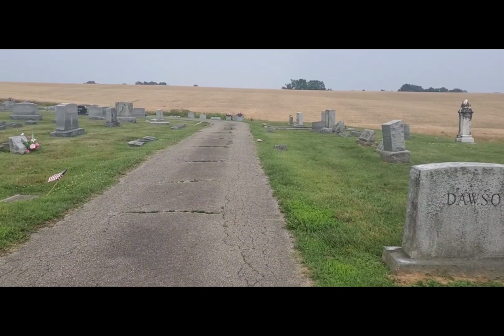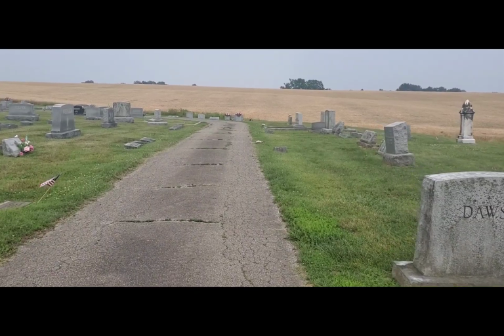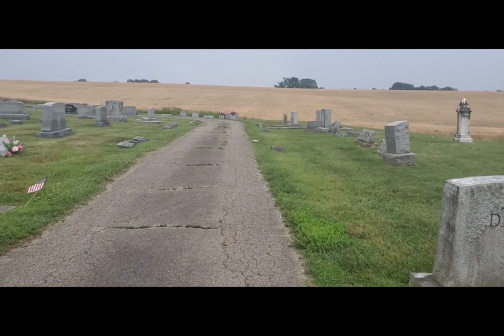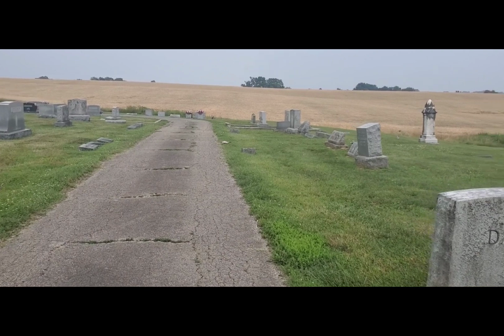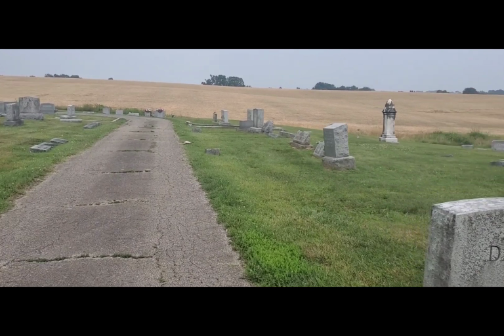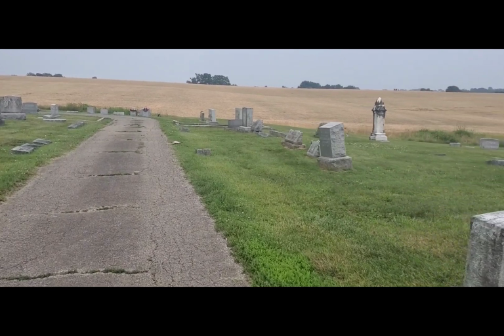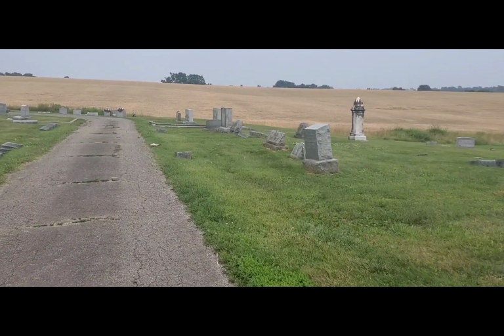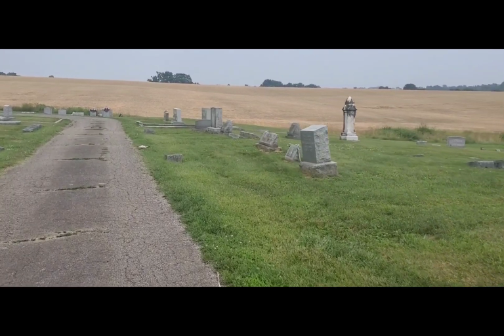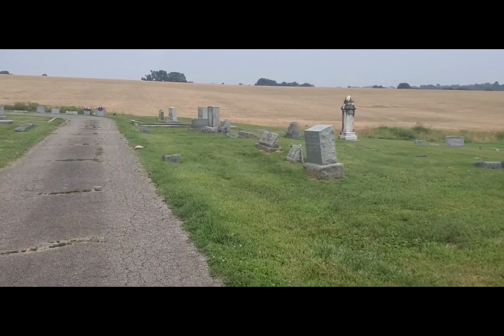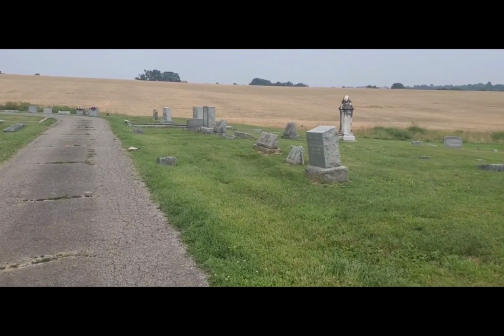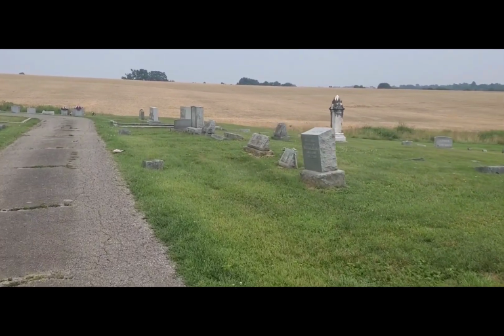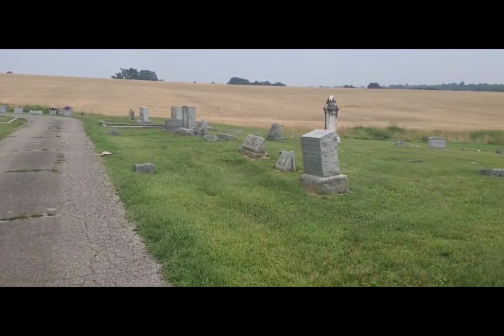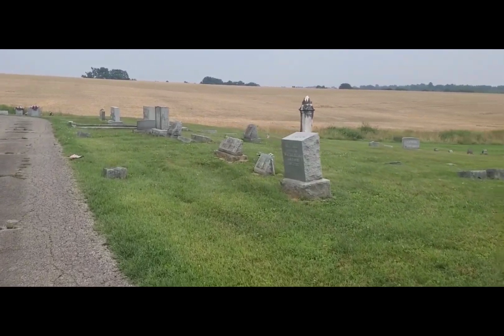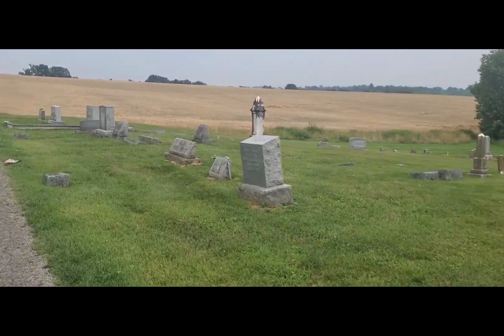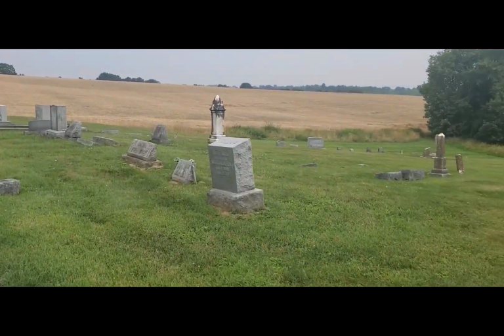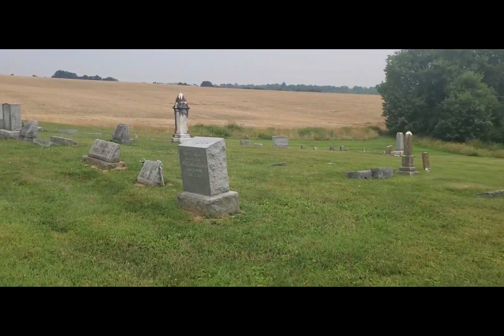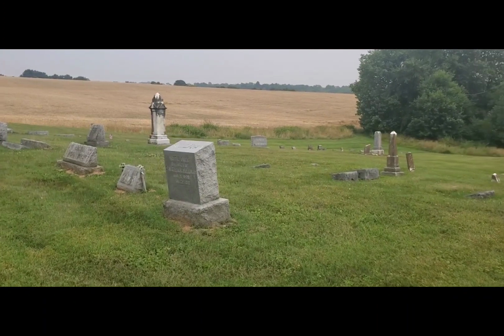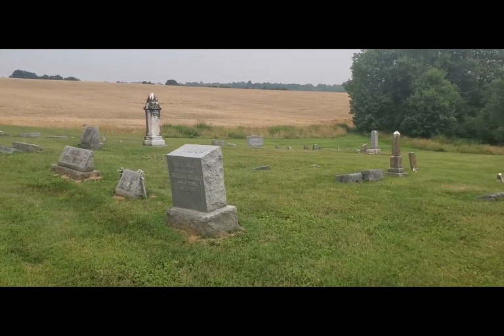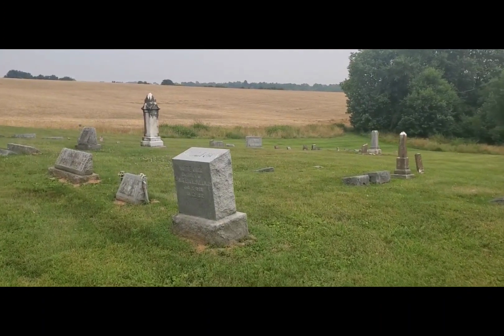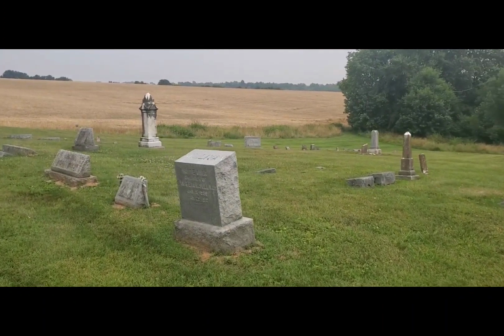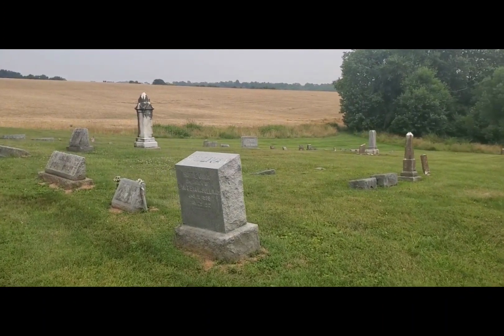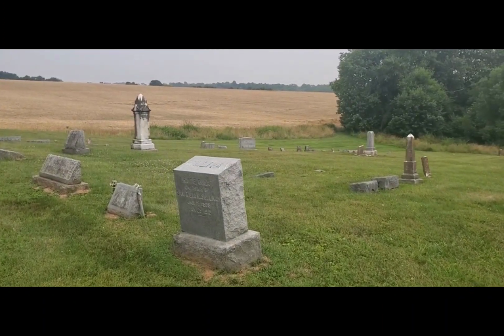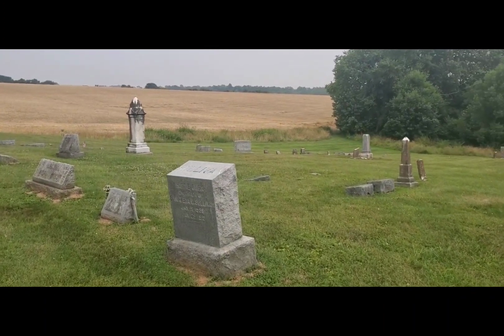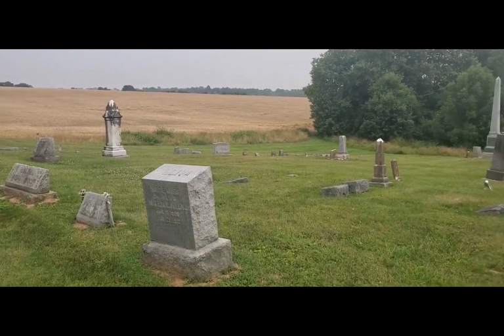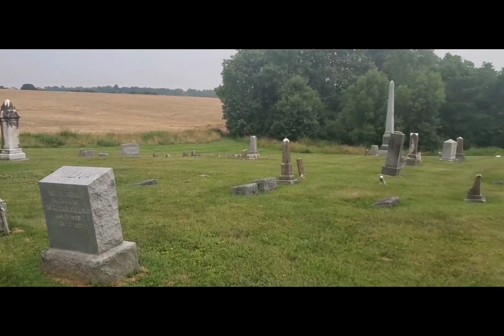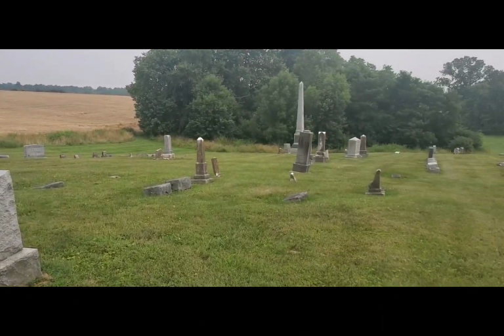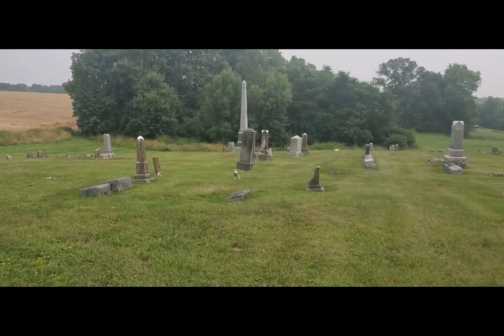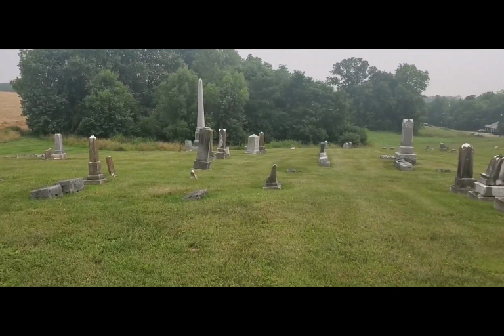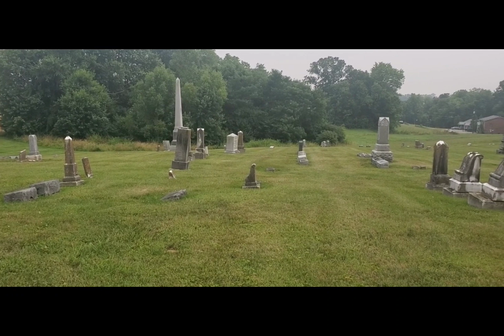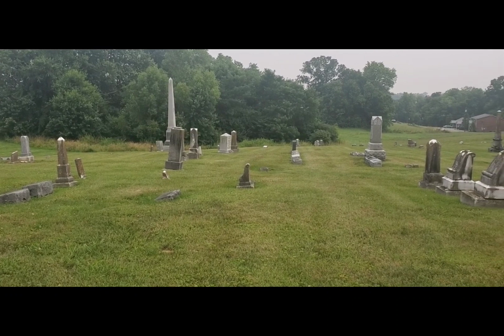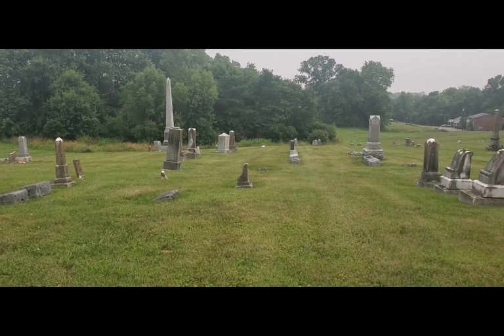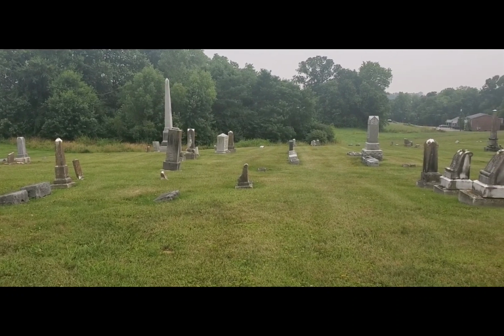Alright guys, it's just me again today doing a solo investigation, but I wanted to stop by here. I had passed this cemetery and it drew me a little bit, so I said I need to come check that out.